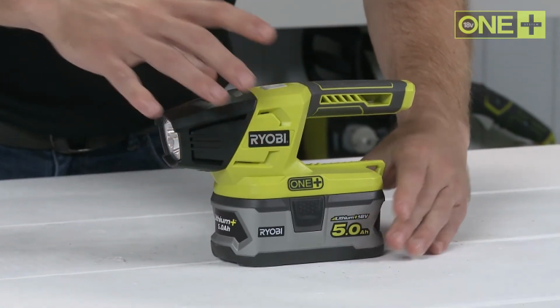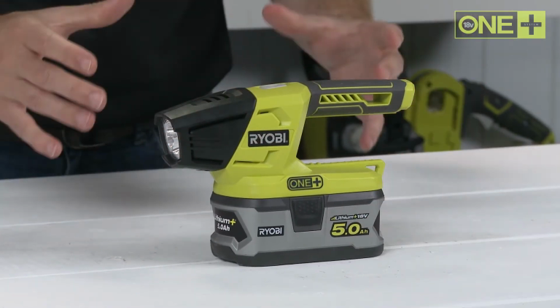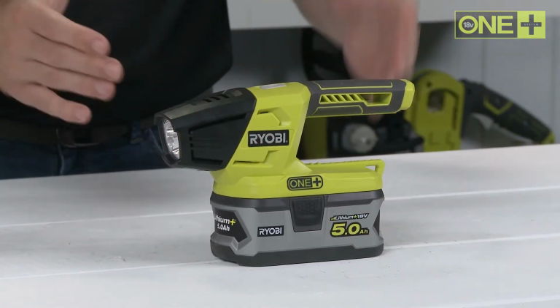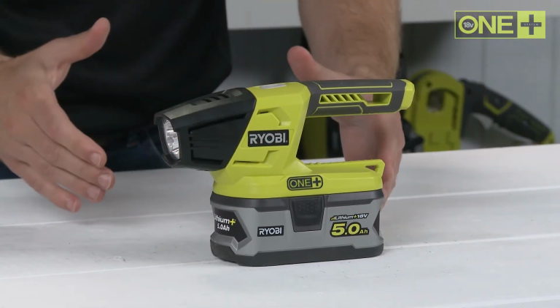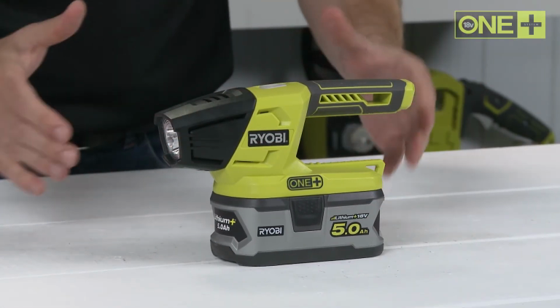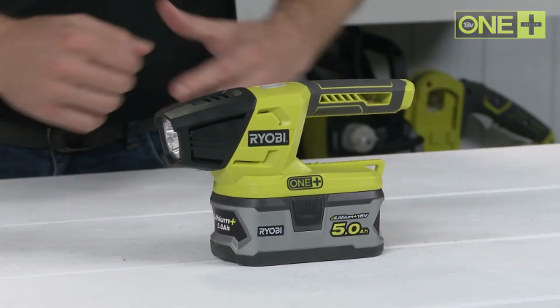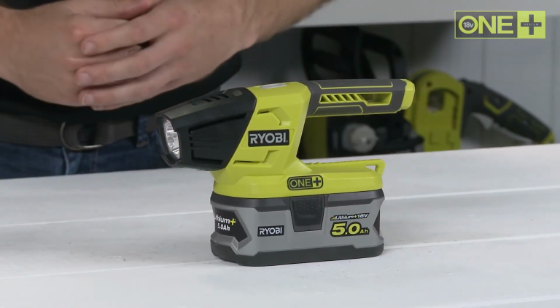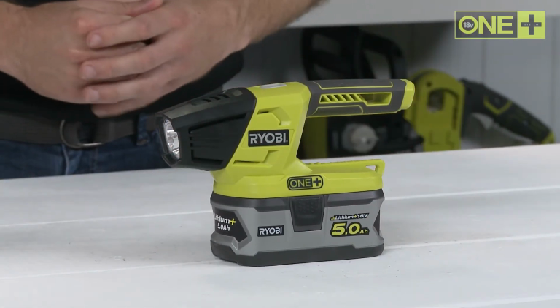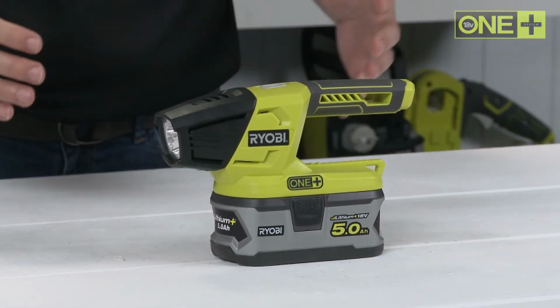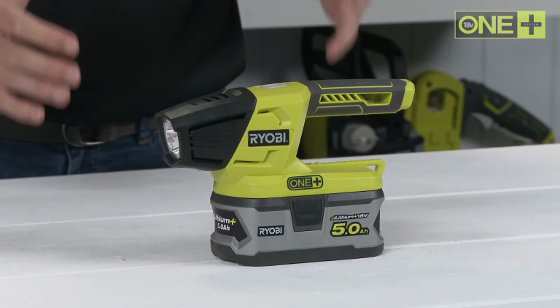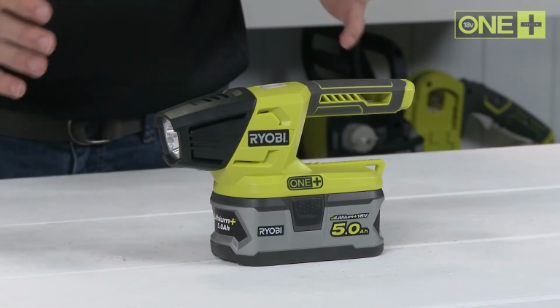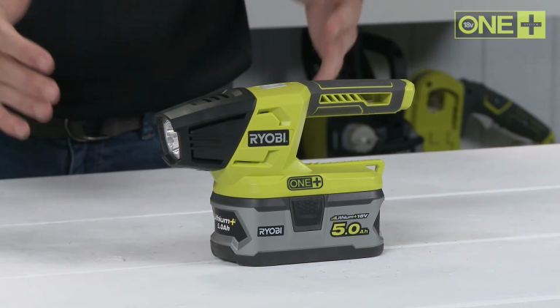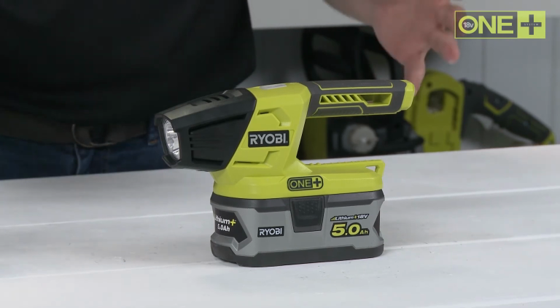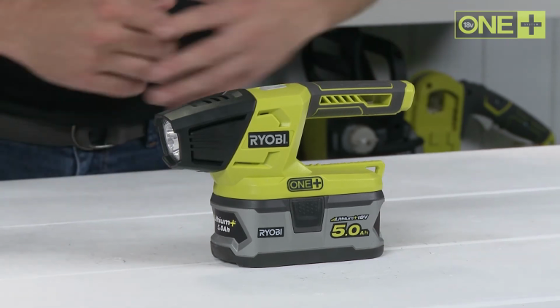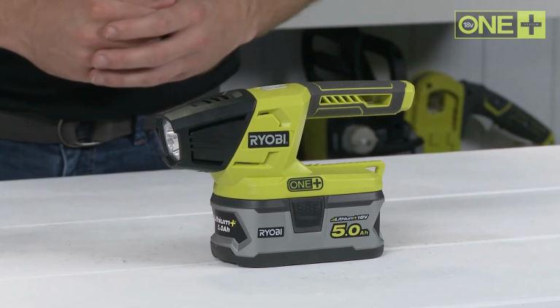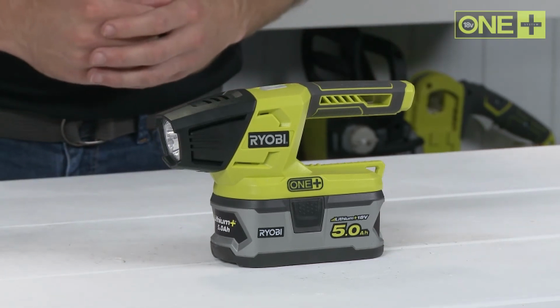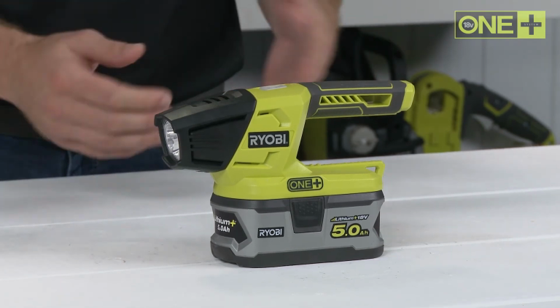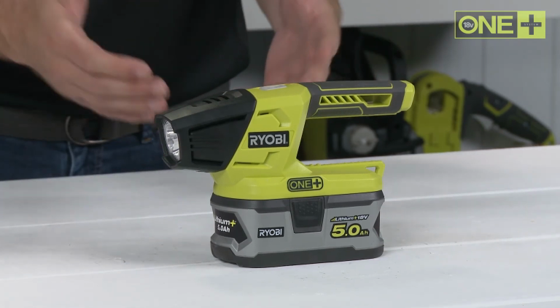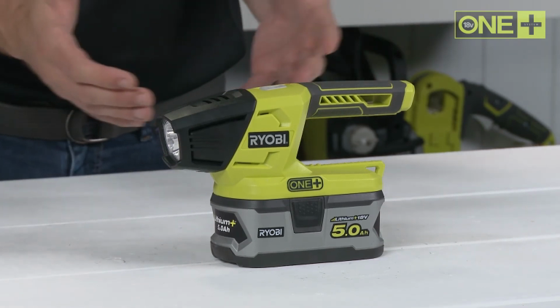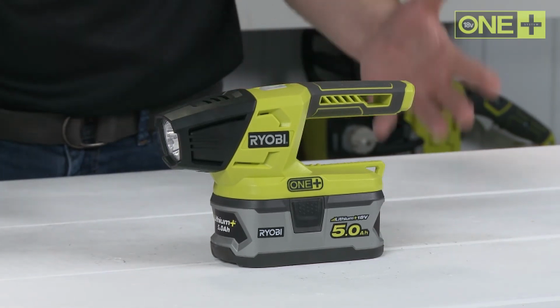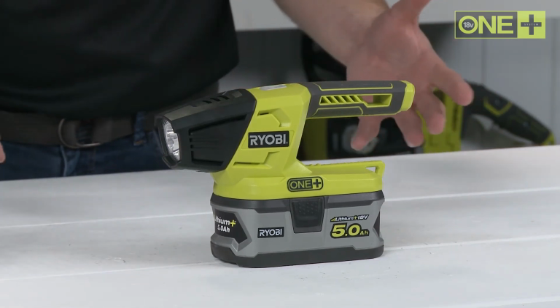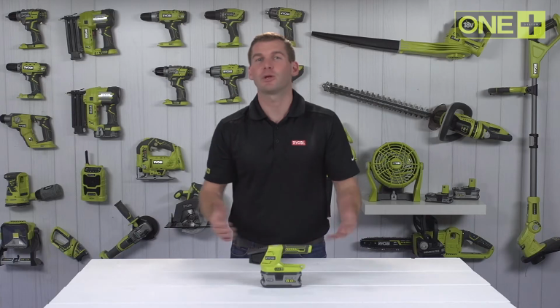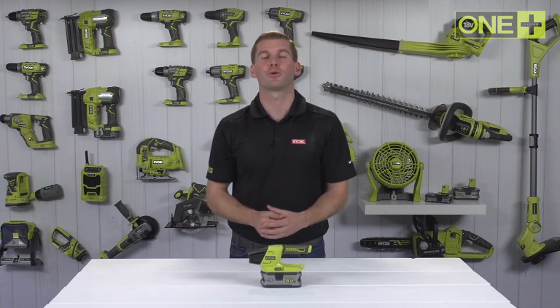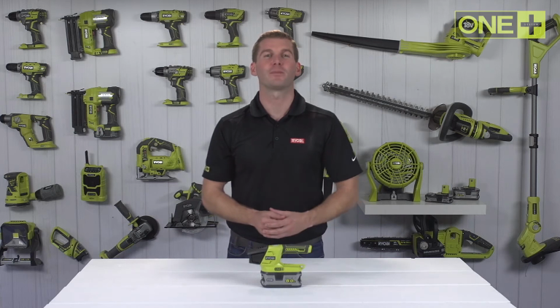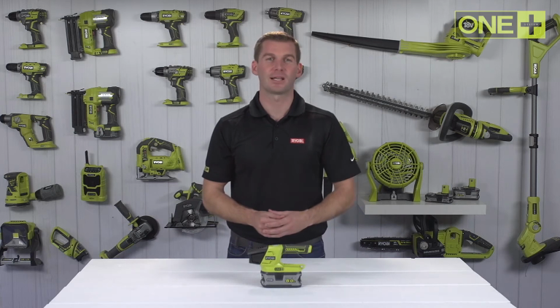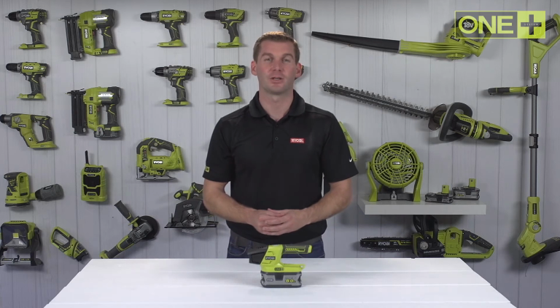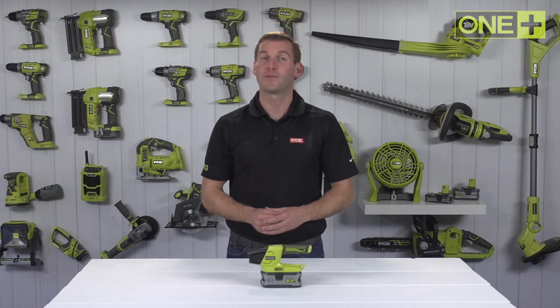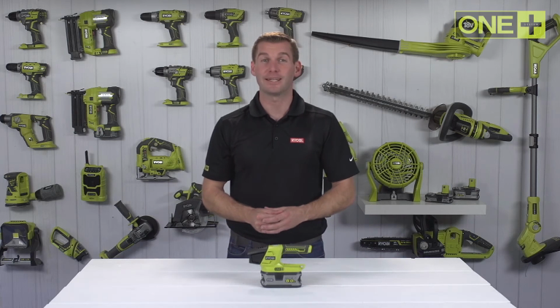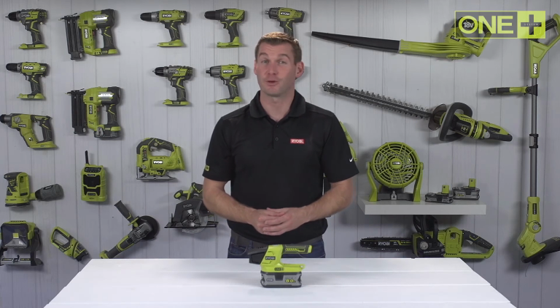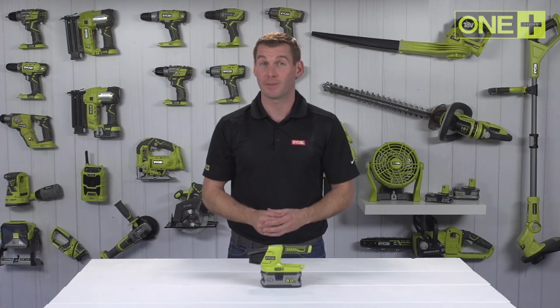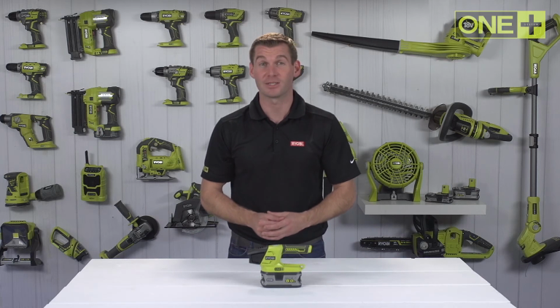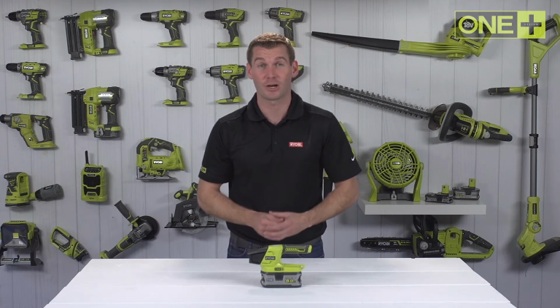When used with our 5 amp power lithium plus battery, this torch will provide light for up to 36 hours. This torch is sold as a bare tool, allowing you to build on your OnePlus collection without the need to pay for additional batteries and chargers.